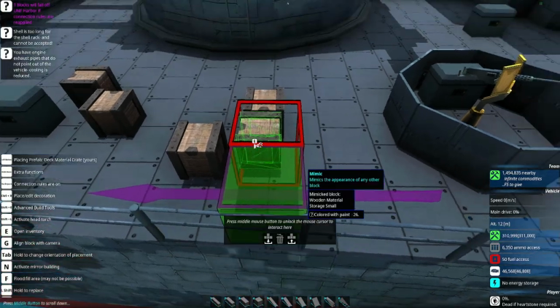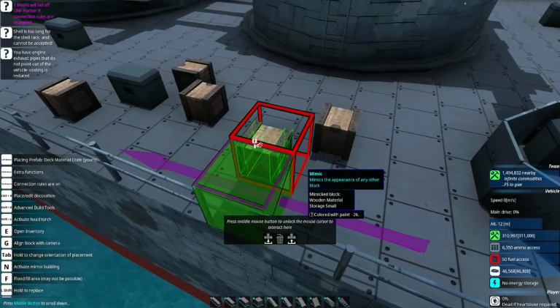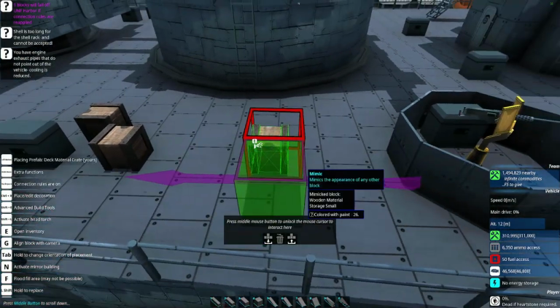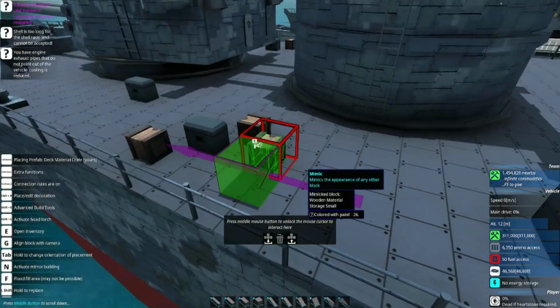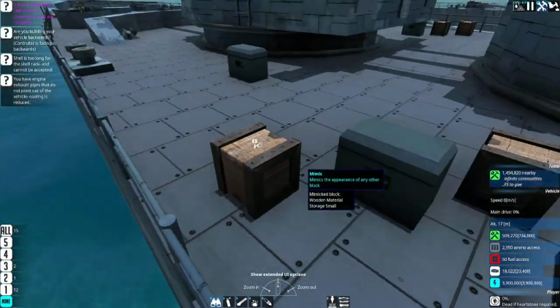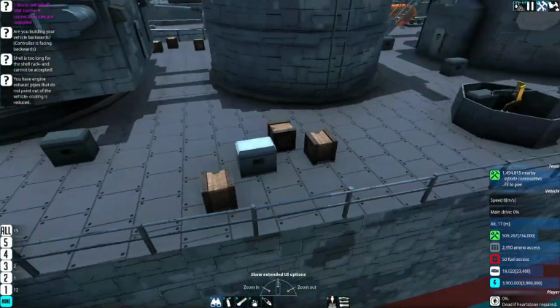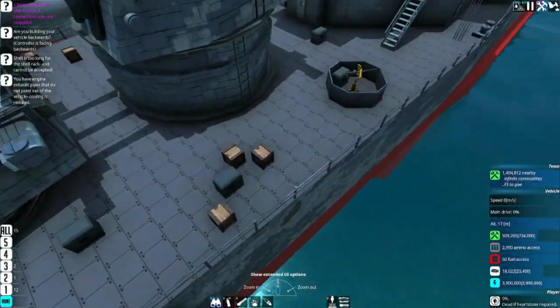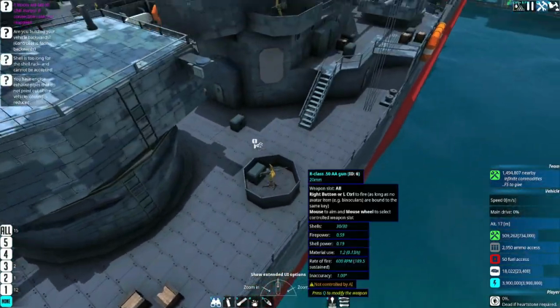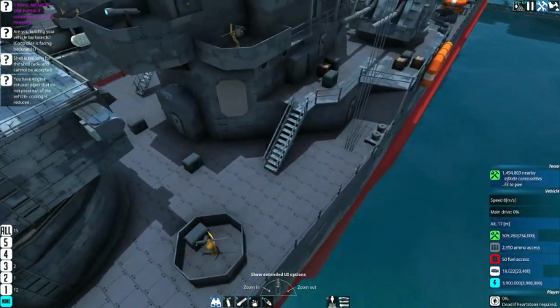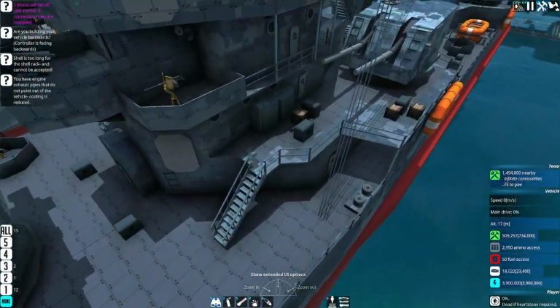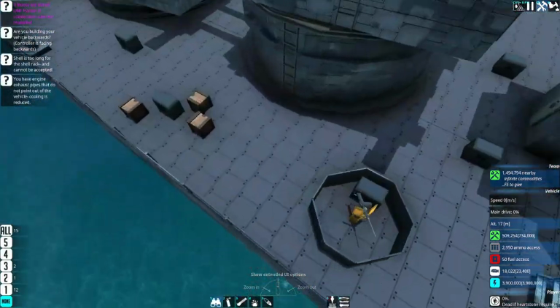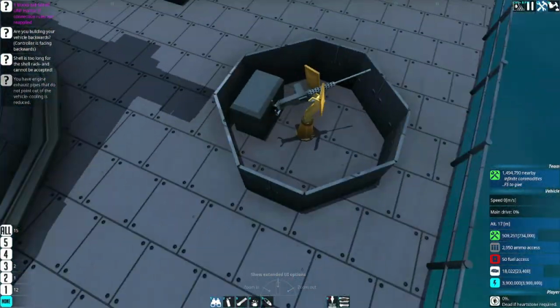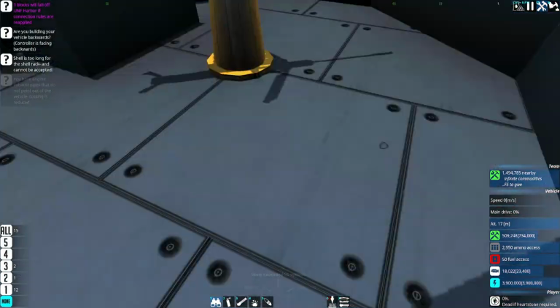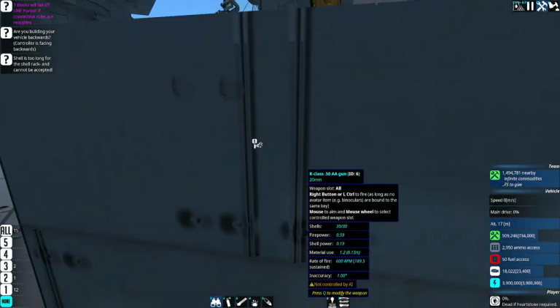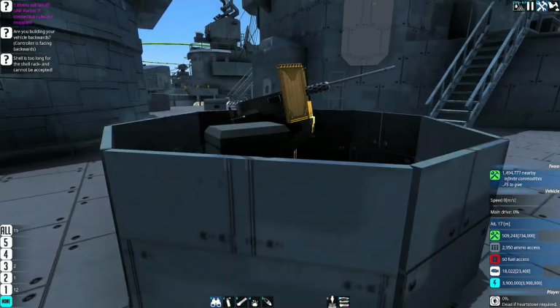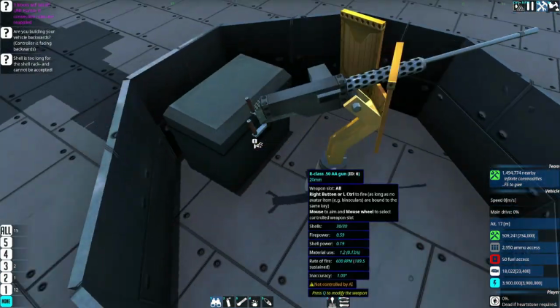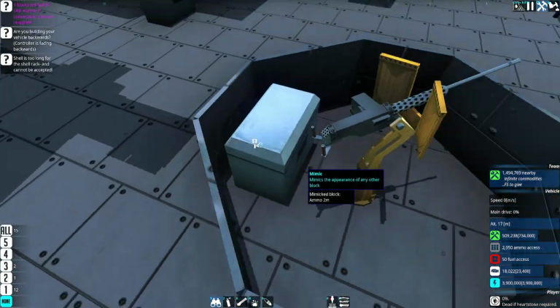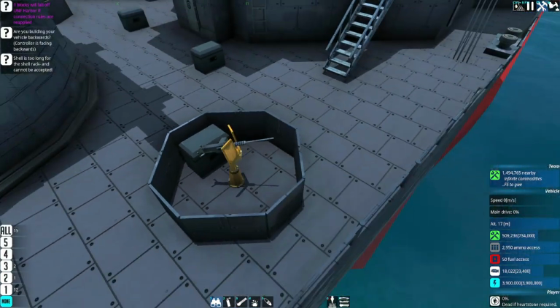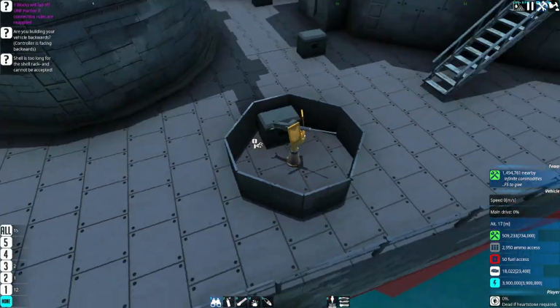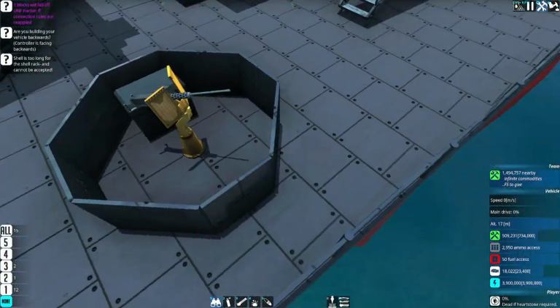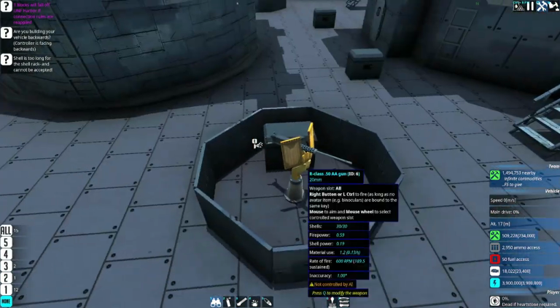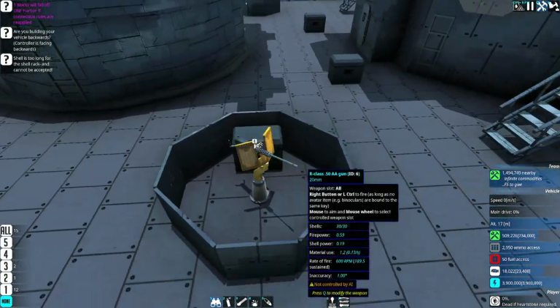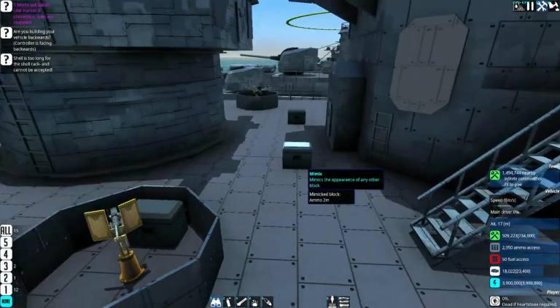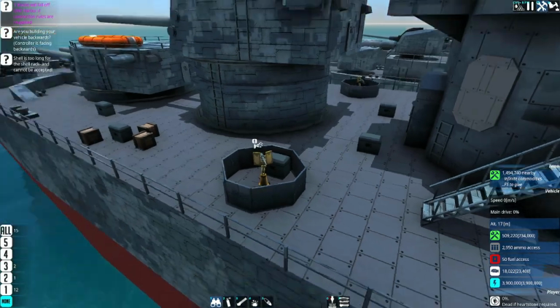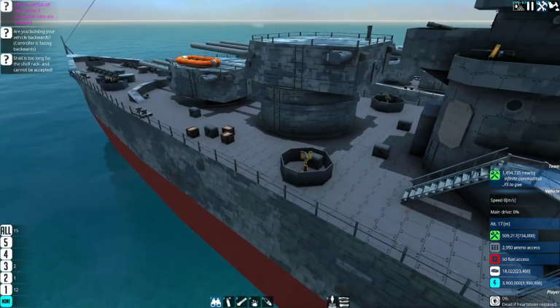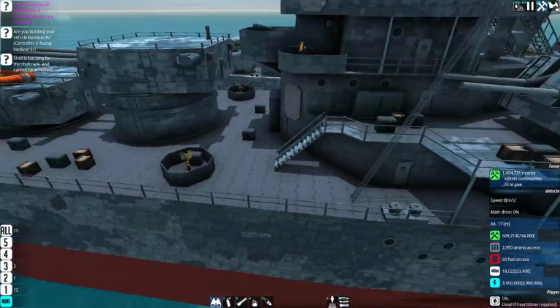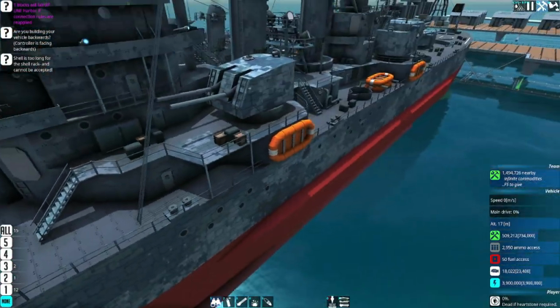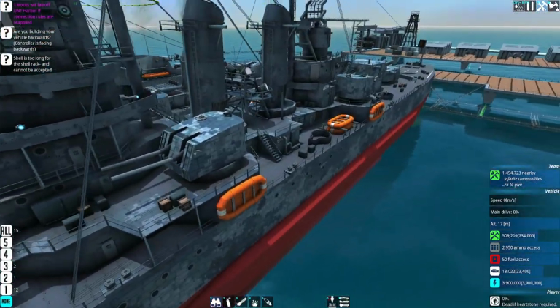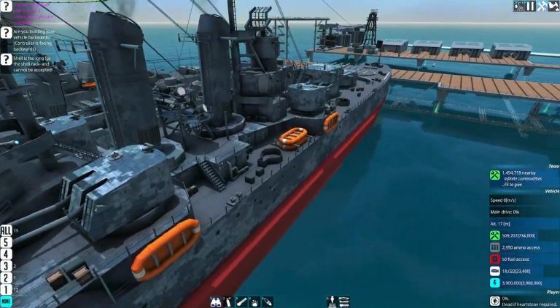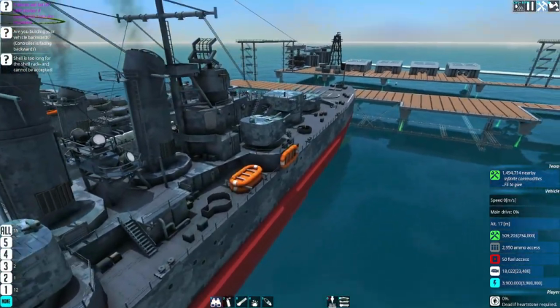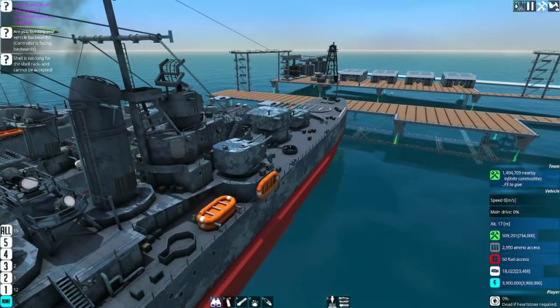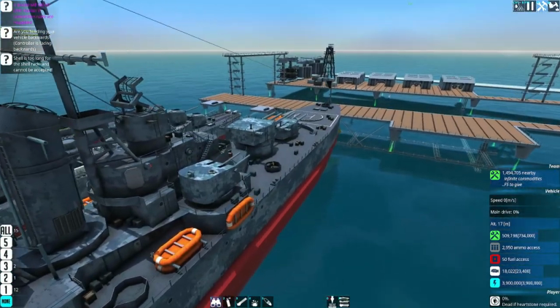Rotate it, twist it, whatever you want to do. Adding this periodically throughout the ship — and especially whenever you have a little AA emplacement, put a little ammo box next to it. Very simple, but it just adds a little bit of extra detail to make it look less bland and empty on your ship.